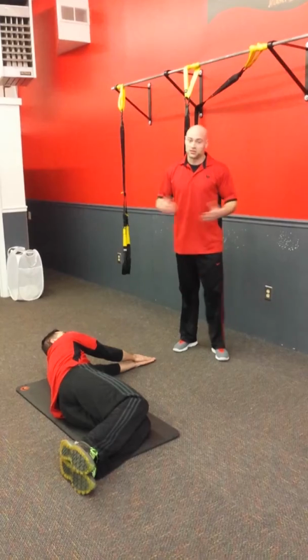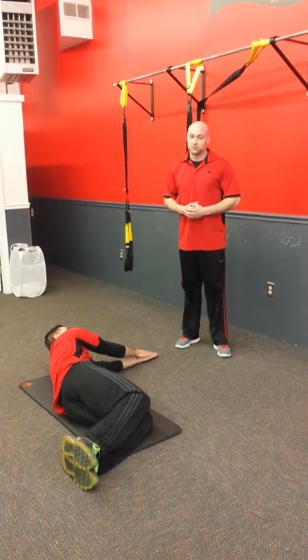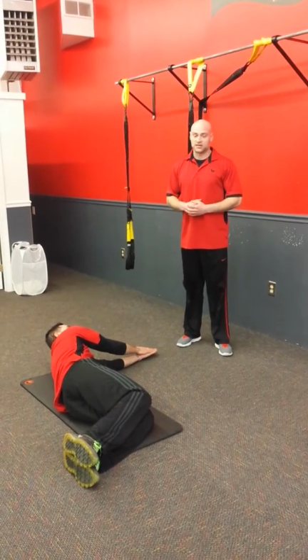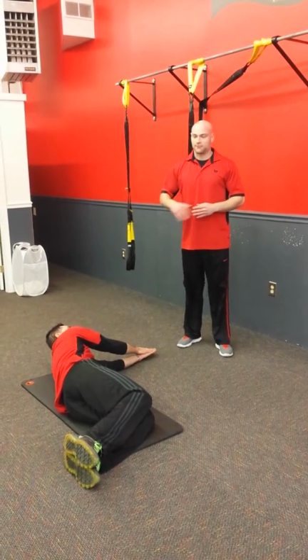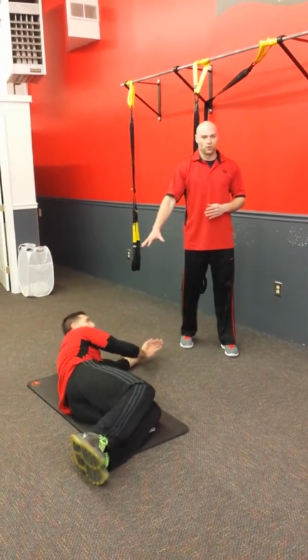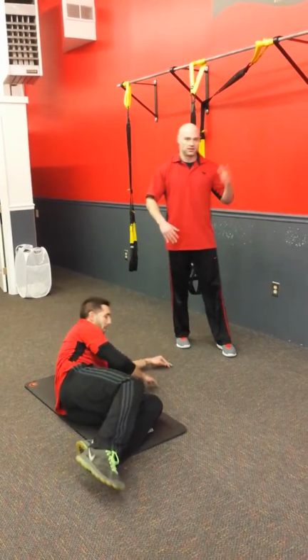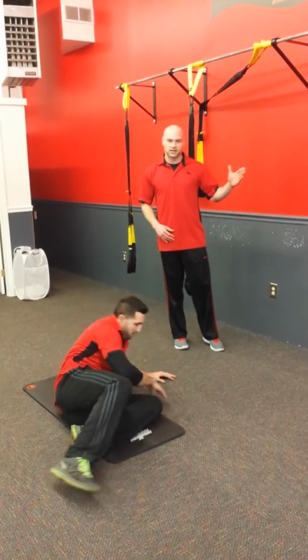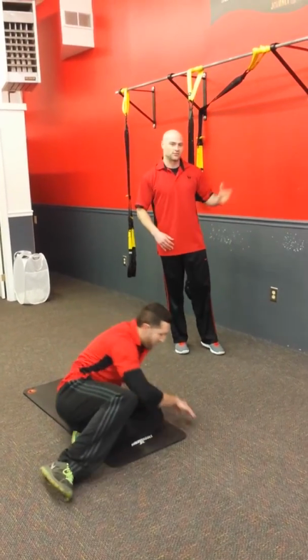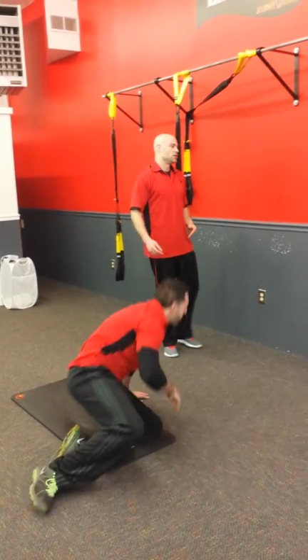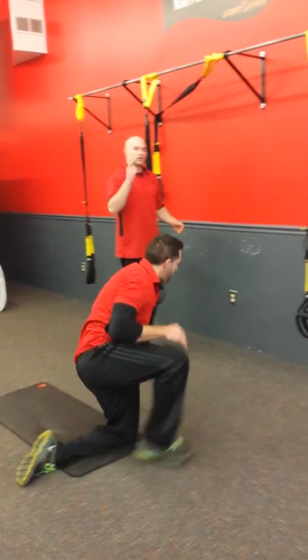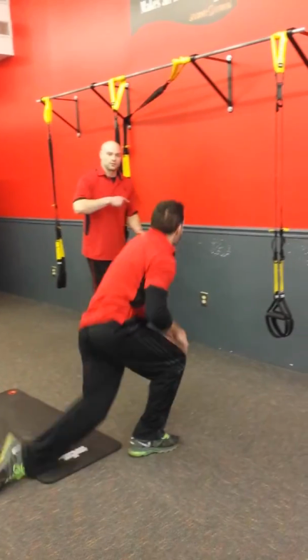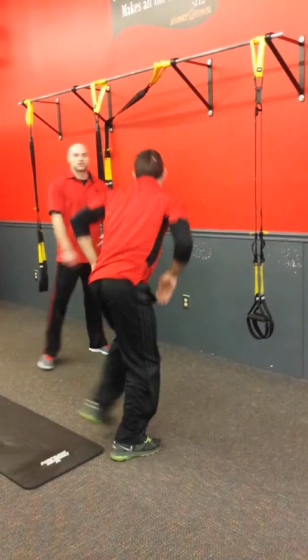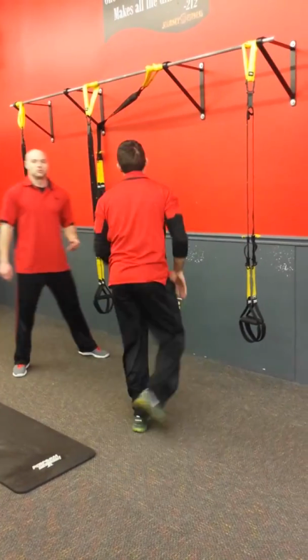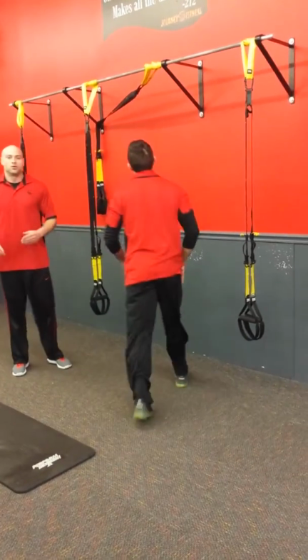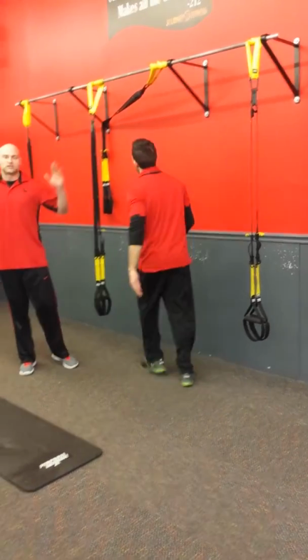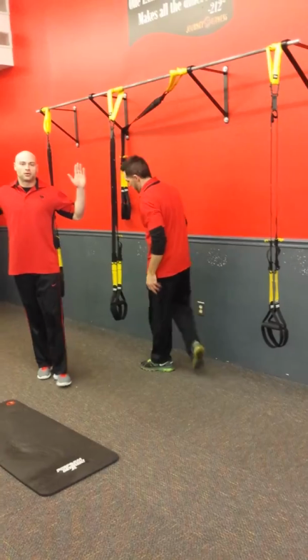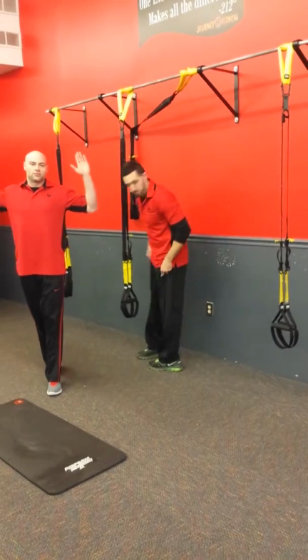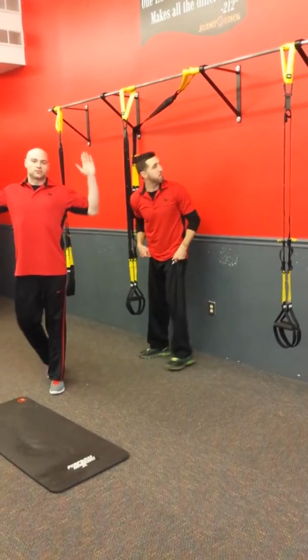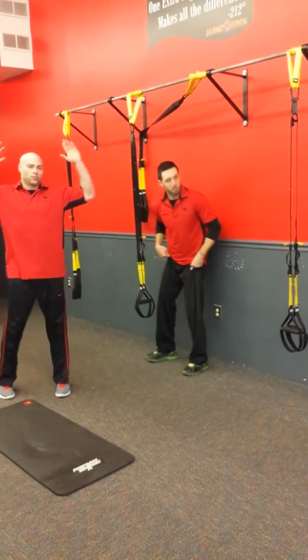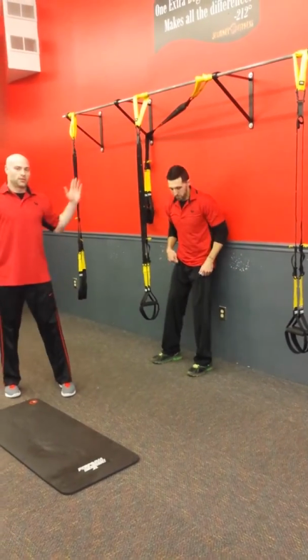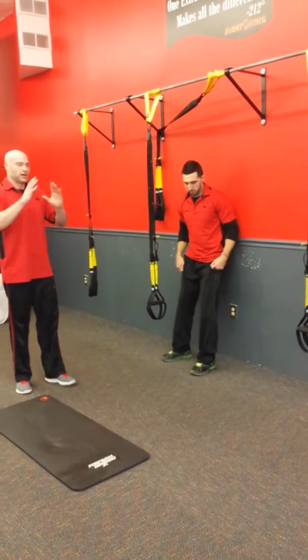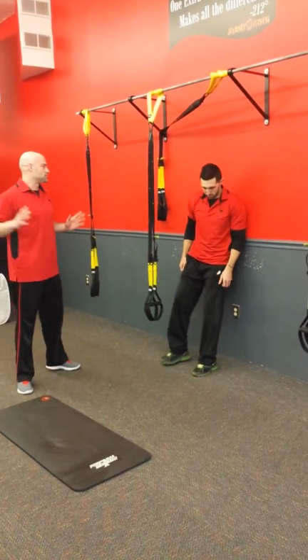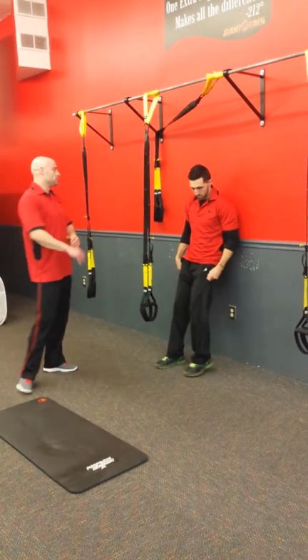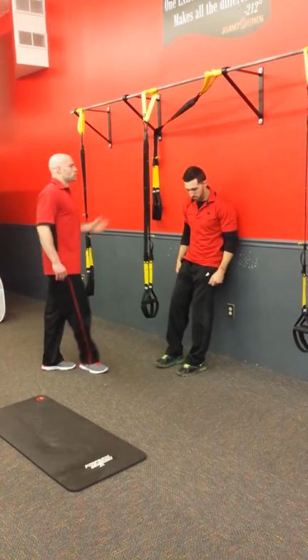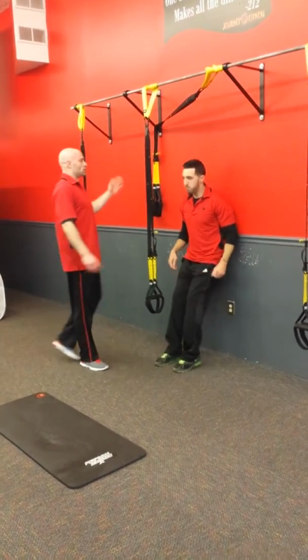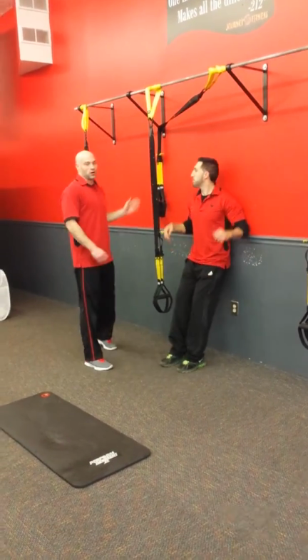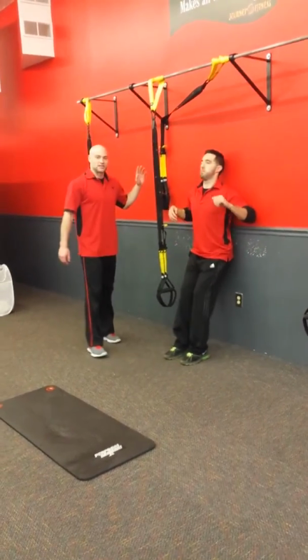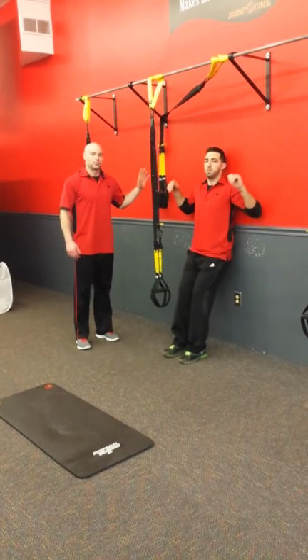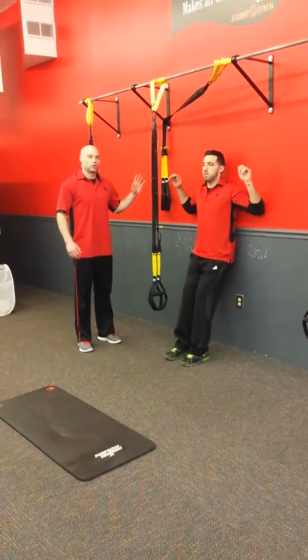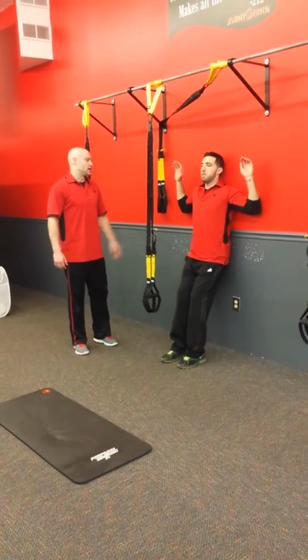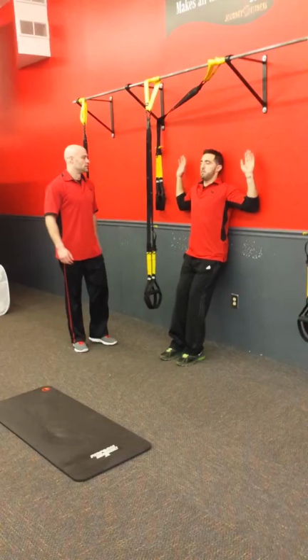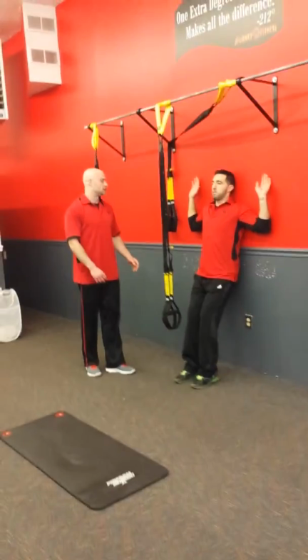At Journey, we always like to have a floor and a standing option. The next one I'm going to show you is another great one to really open up that thoracic spine — our scapular wall slides.